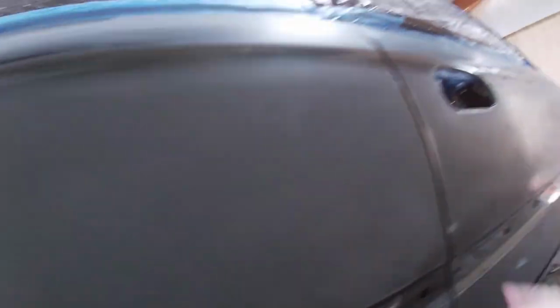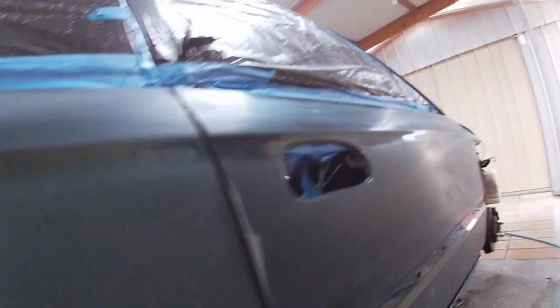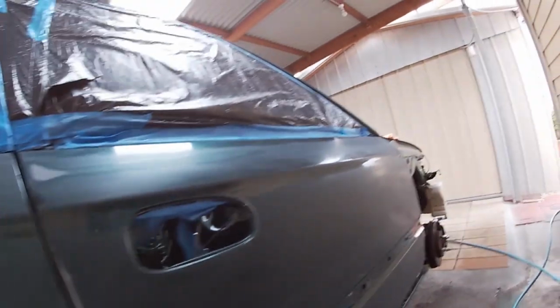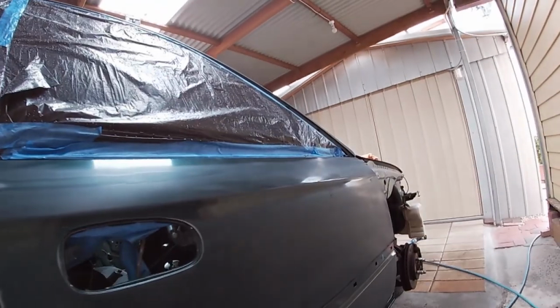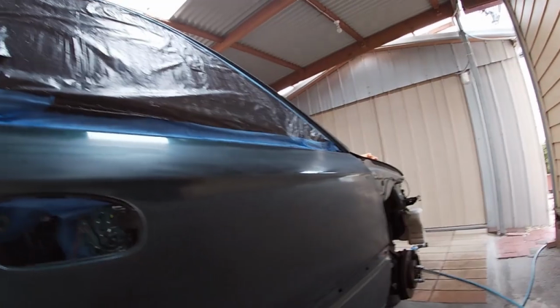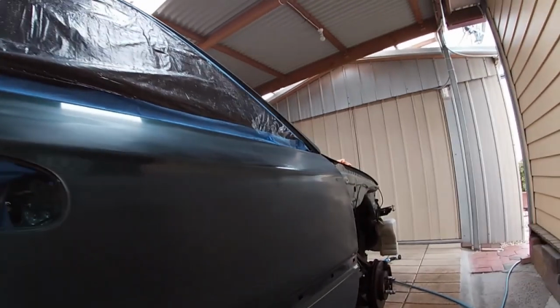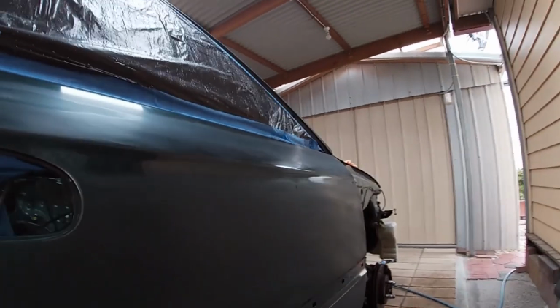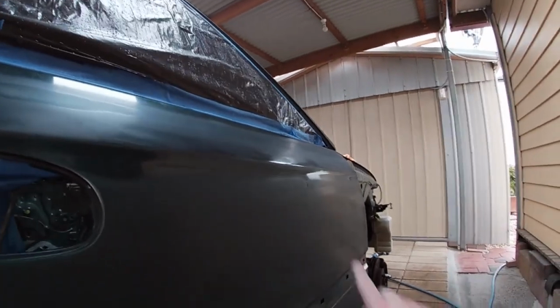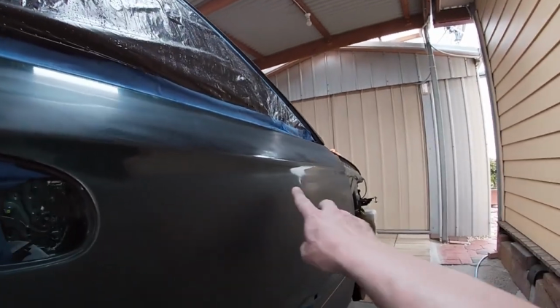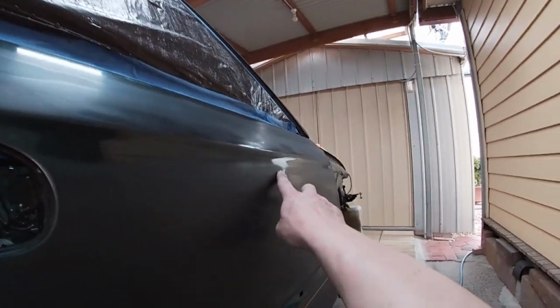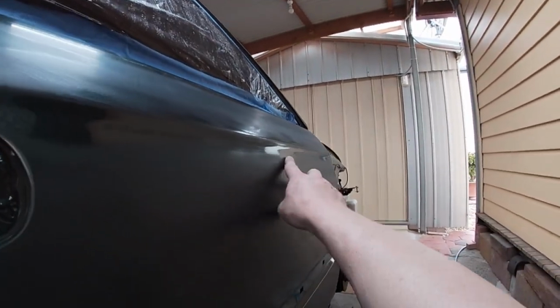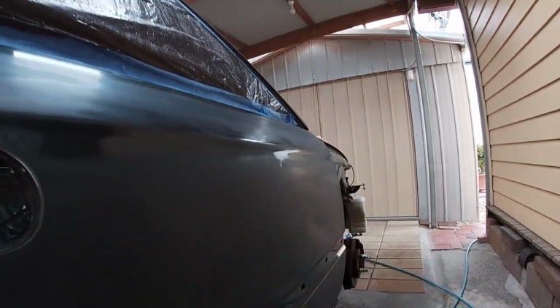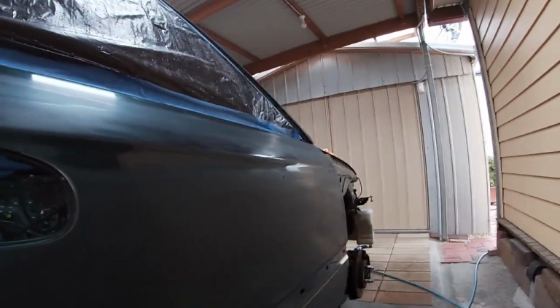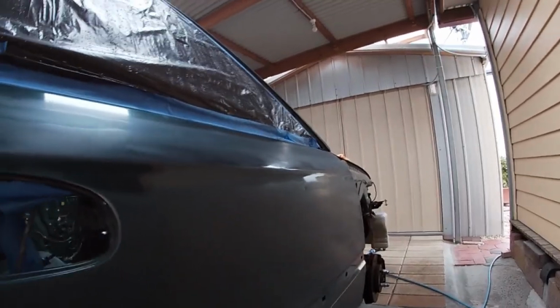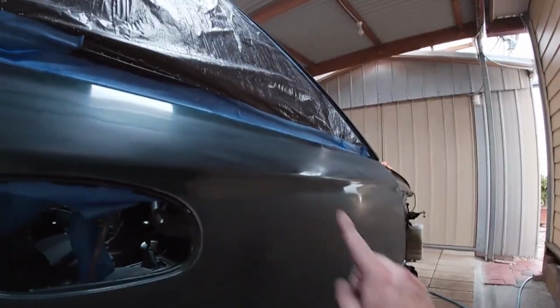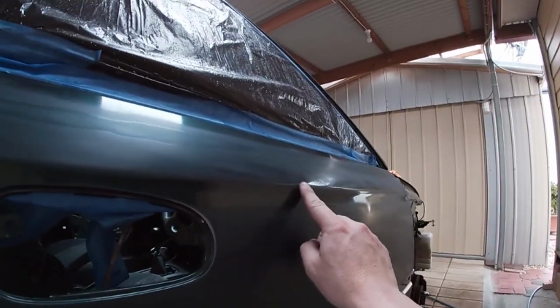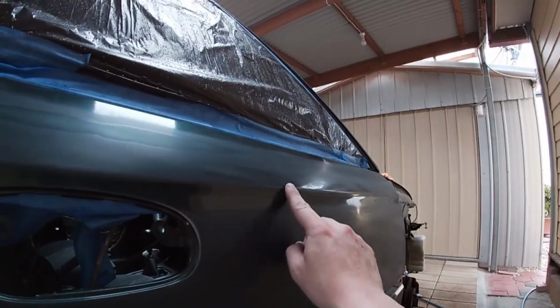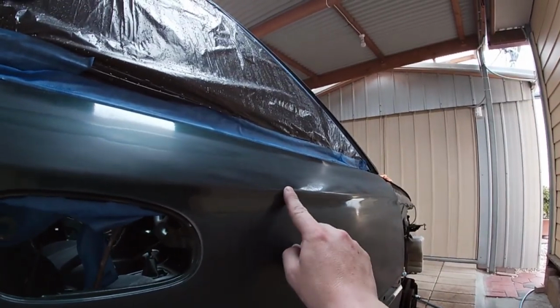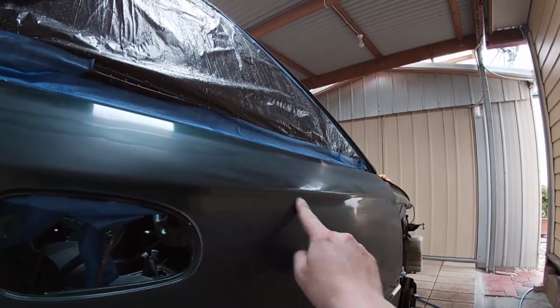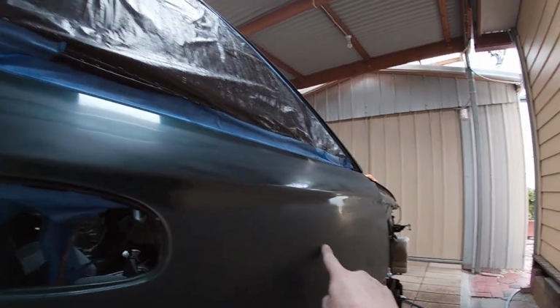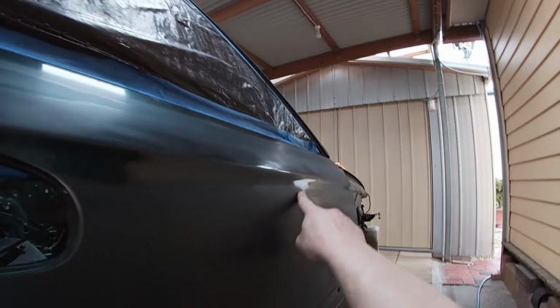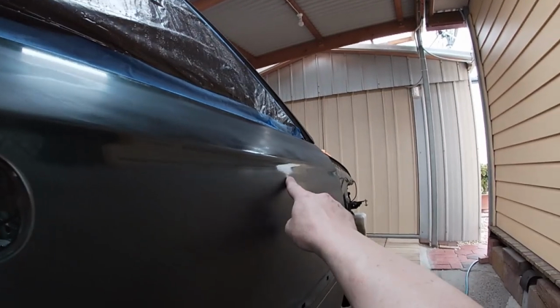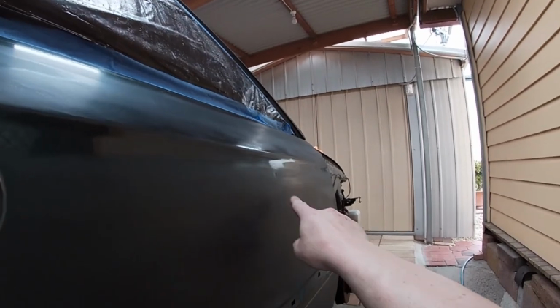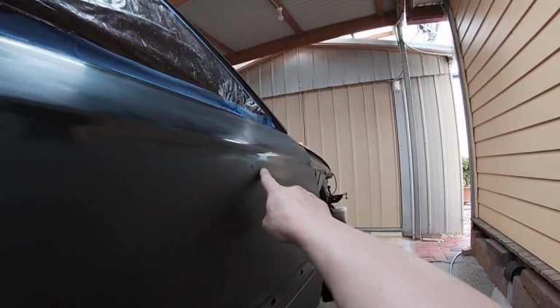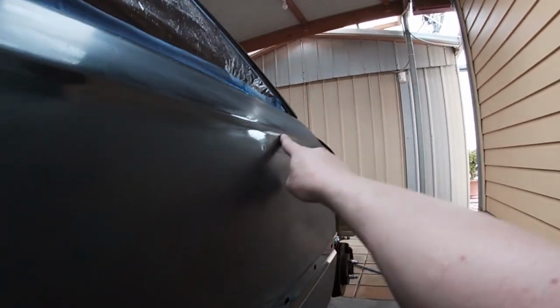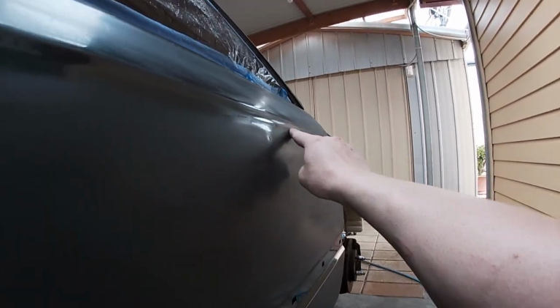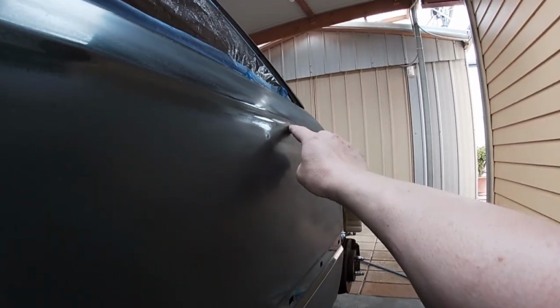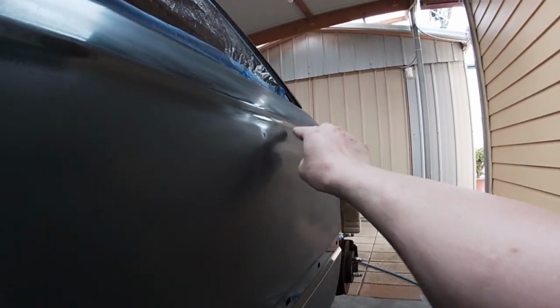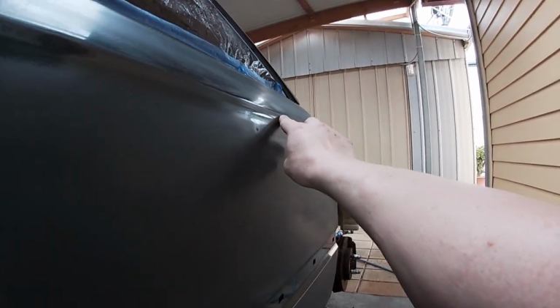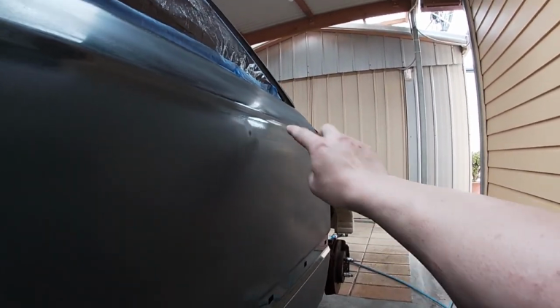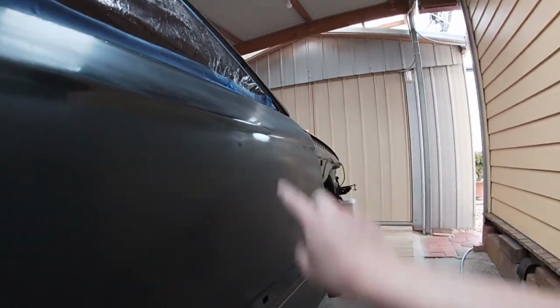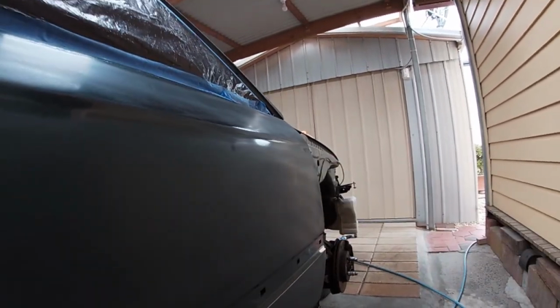This was one of the only dents on the driver's side. There's a little one here on the body line, and then this one here you can see — there you go, another one there.